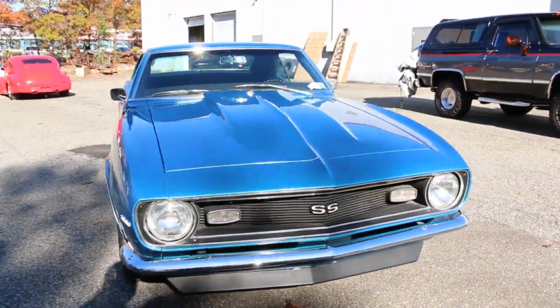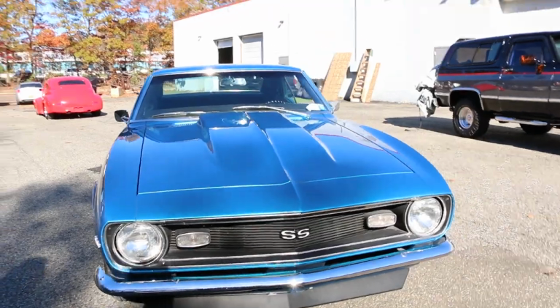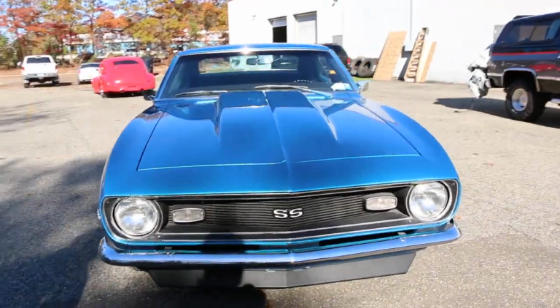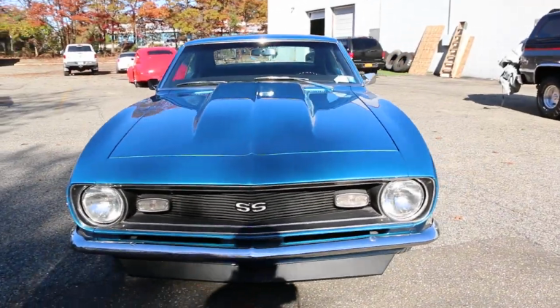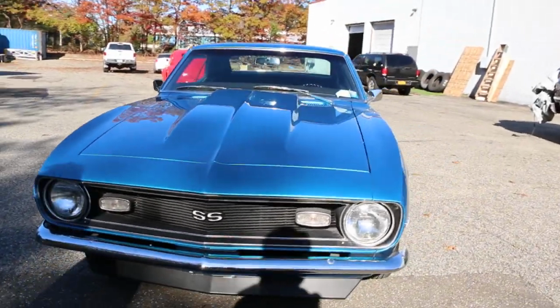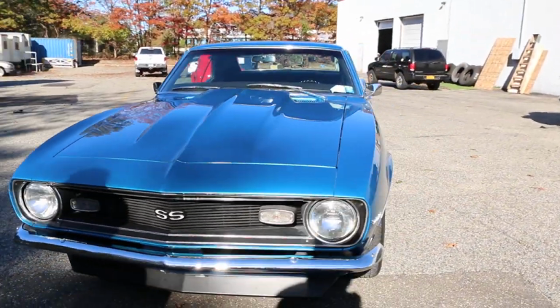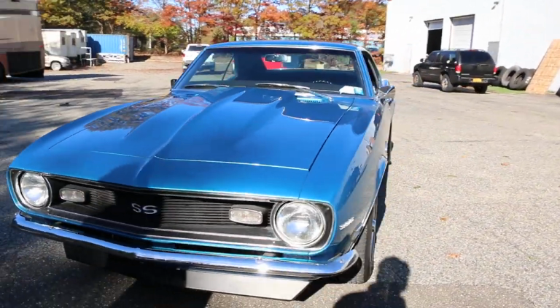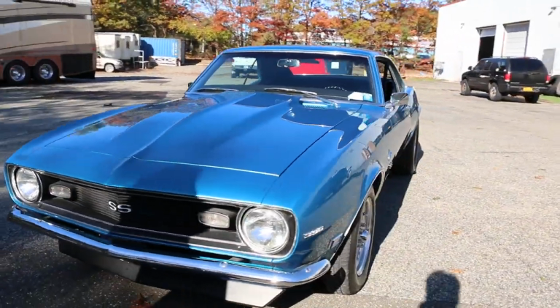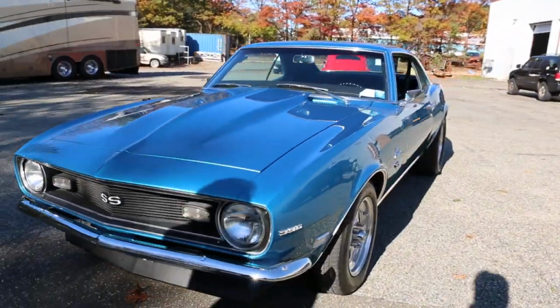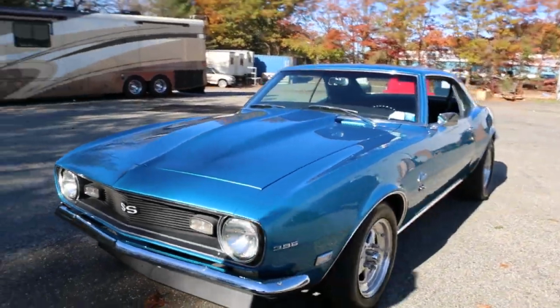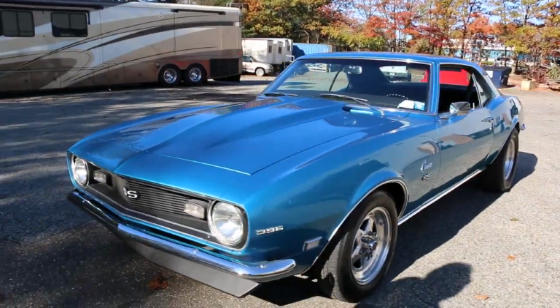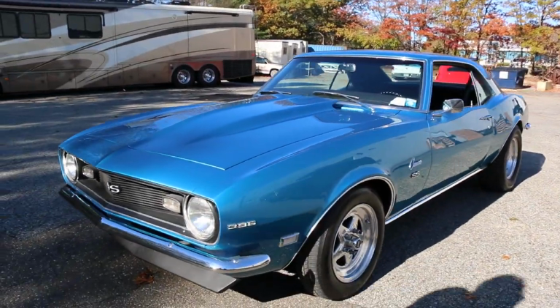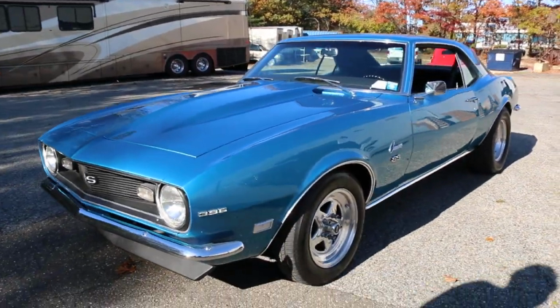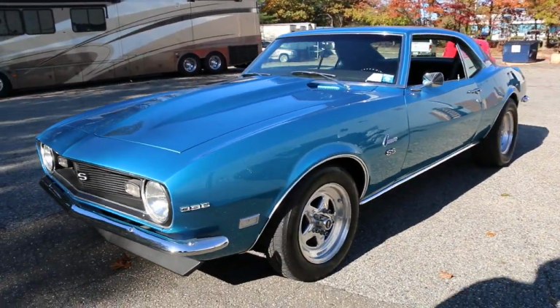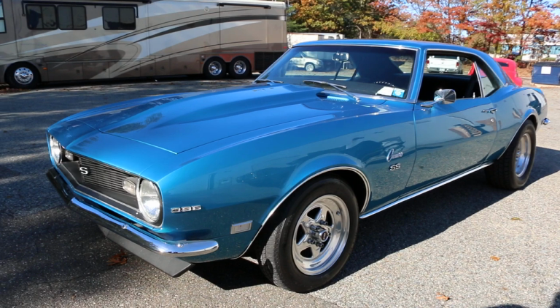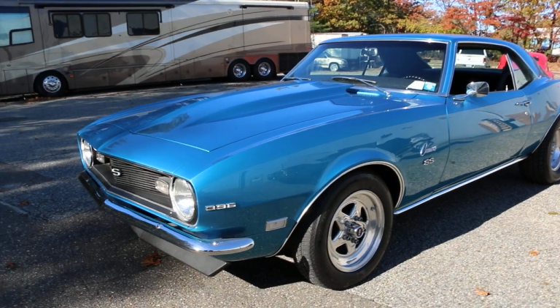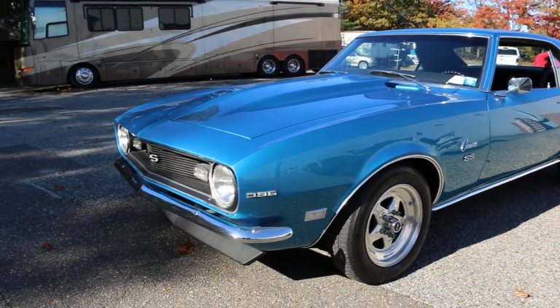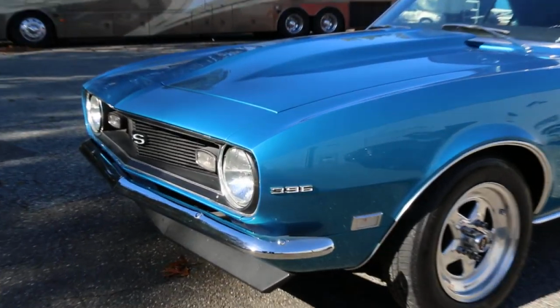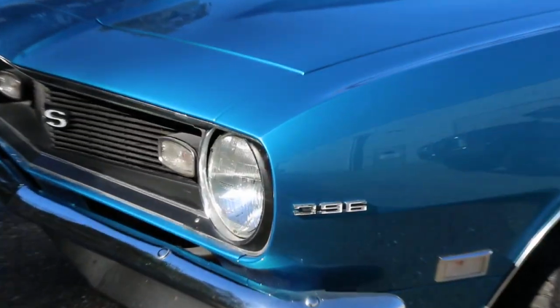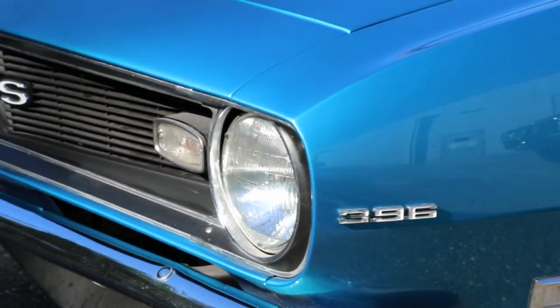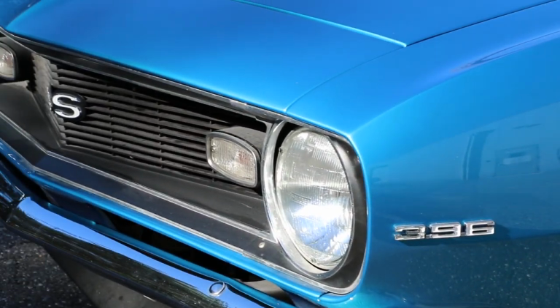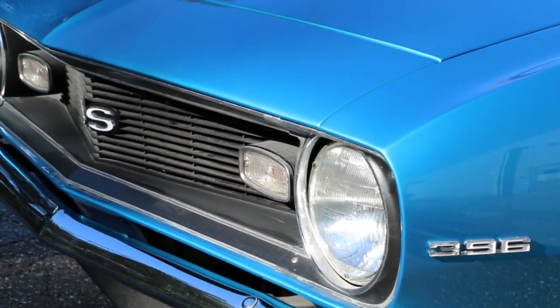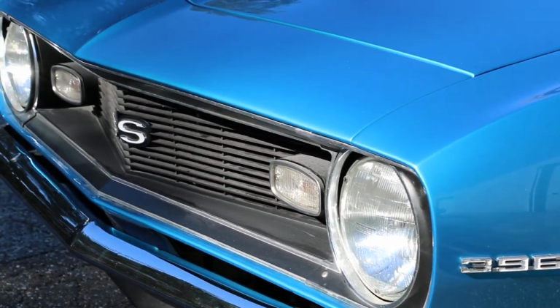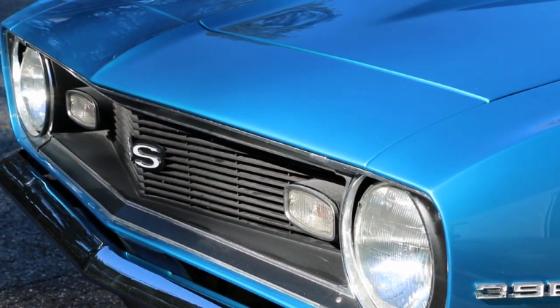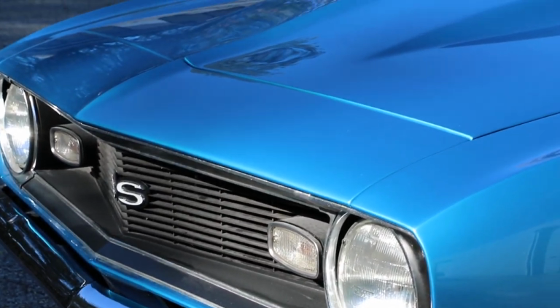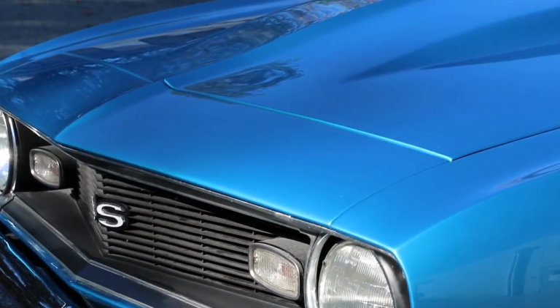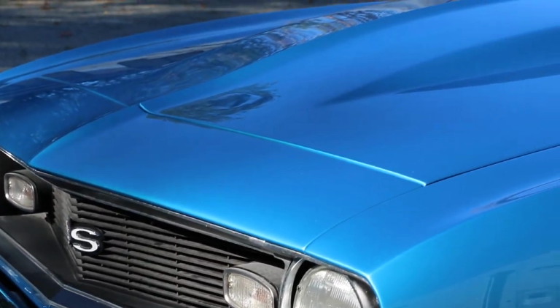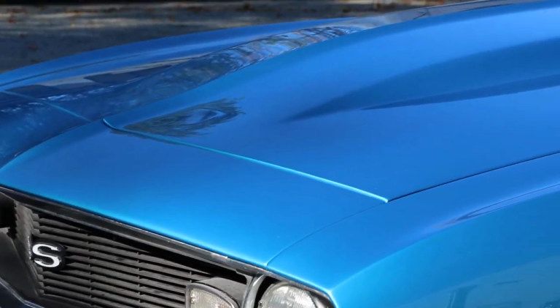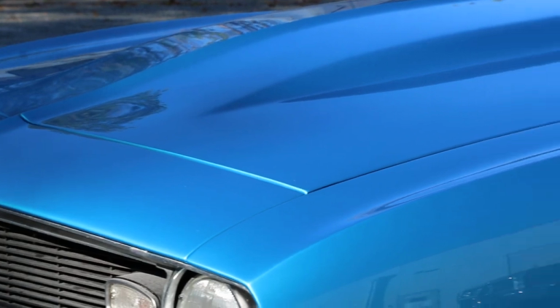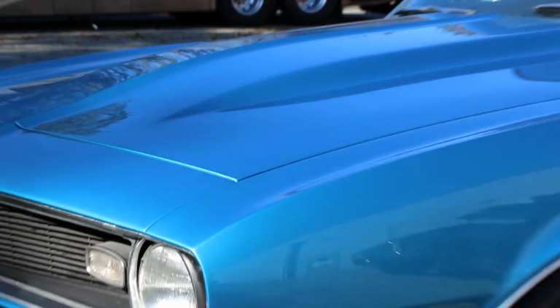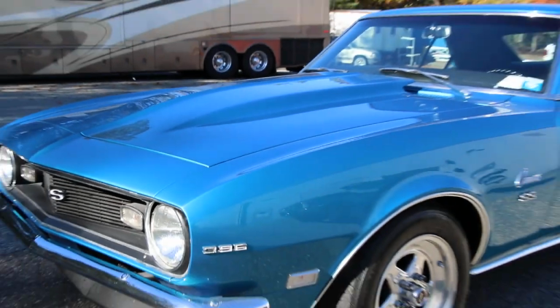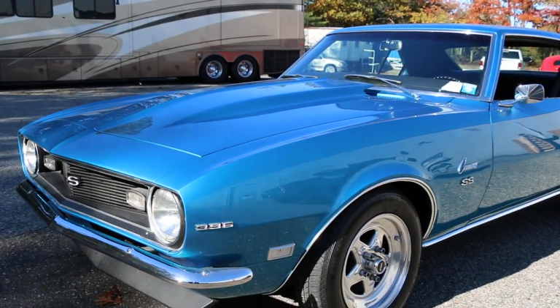And with that Tremec in there, it really is nice — streetable on the highway. It has some gears in it, but you can still cruise it at 70 at 2000 RPM and not hurt anything and get reasonably good fuel mileage, which was not my goal.